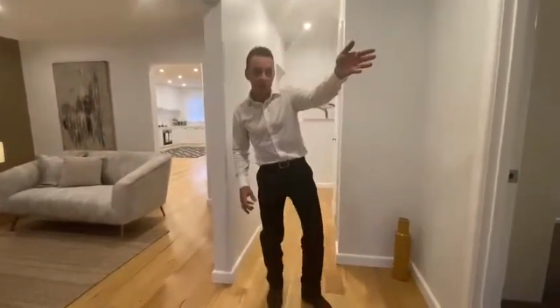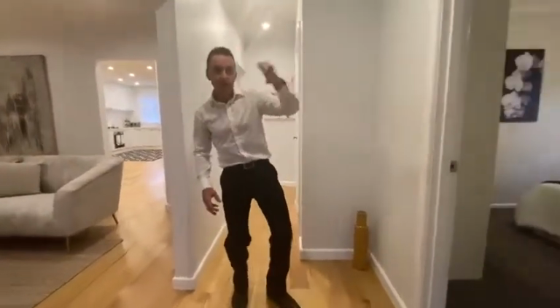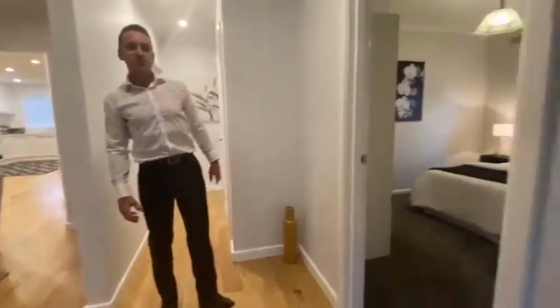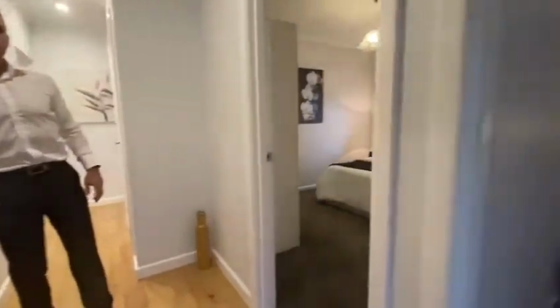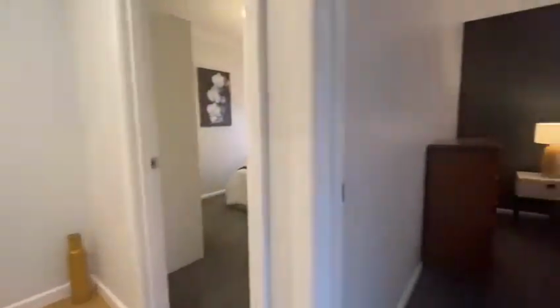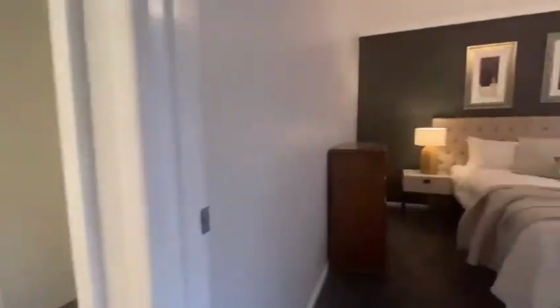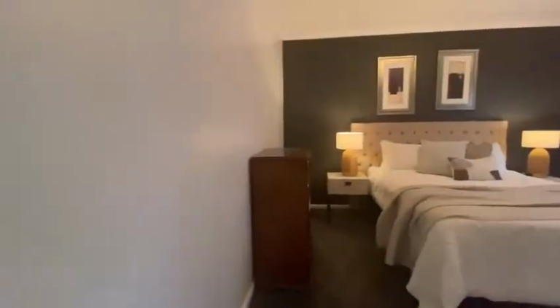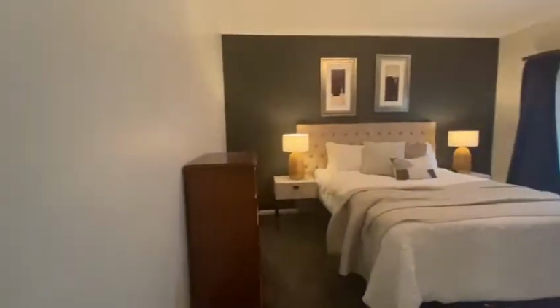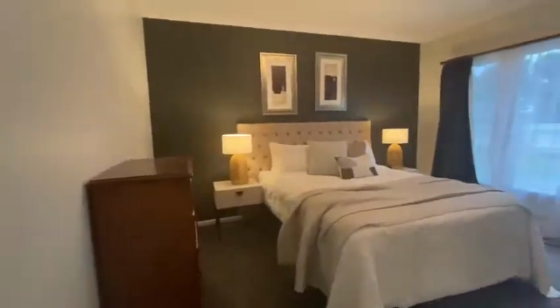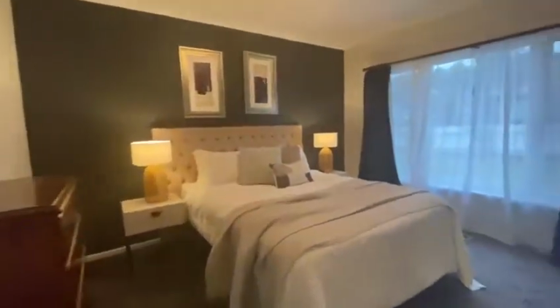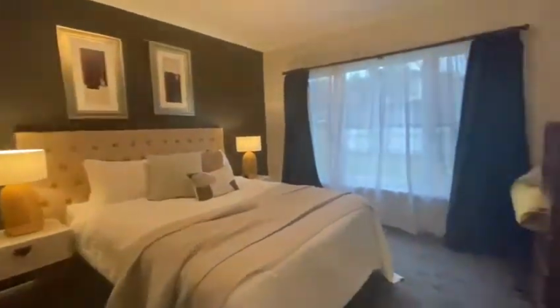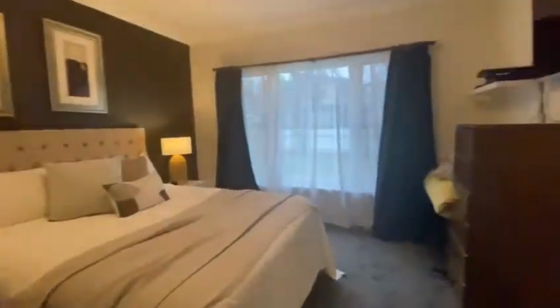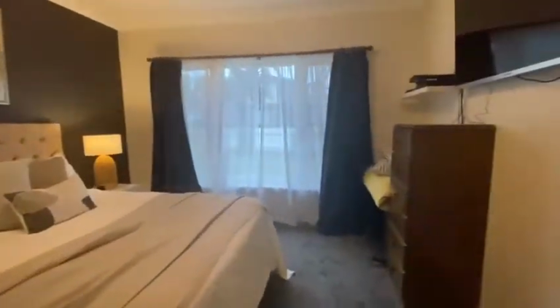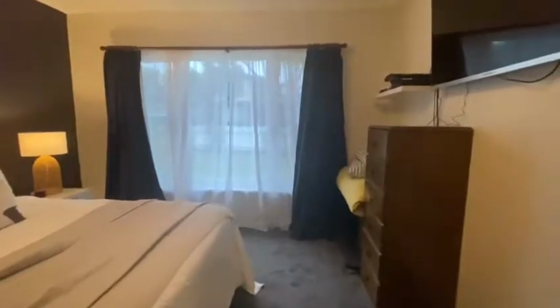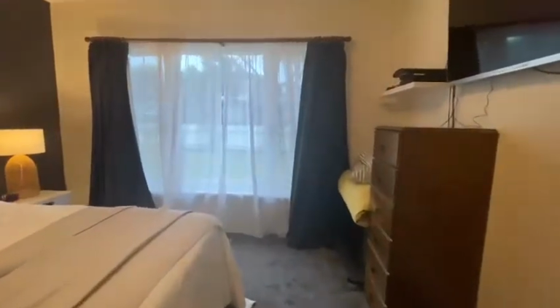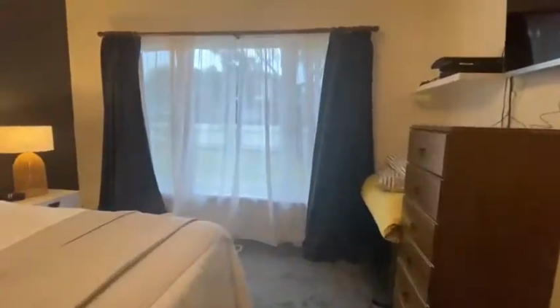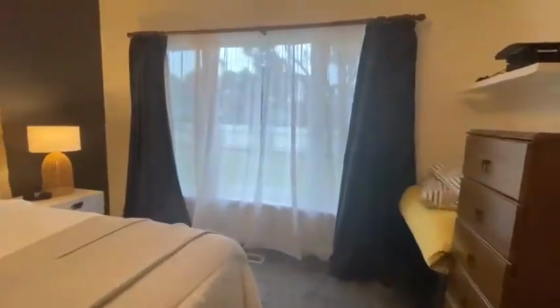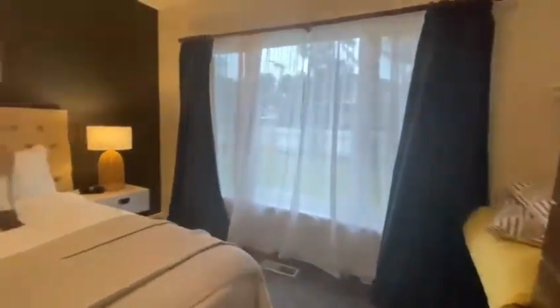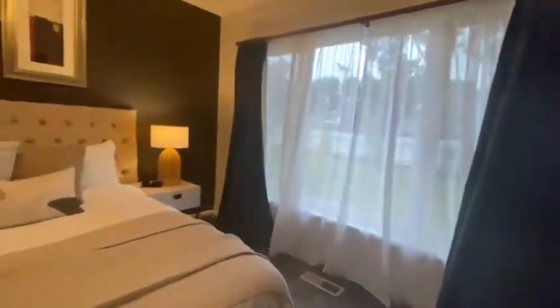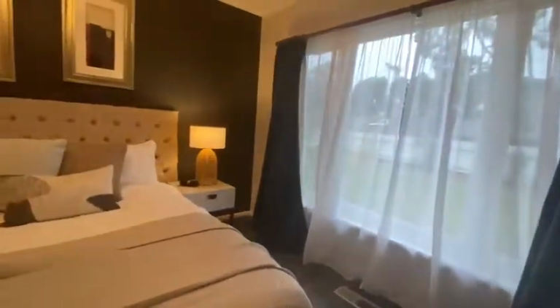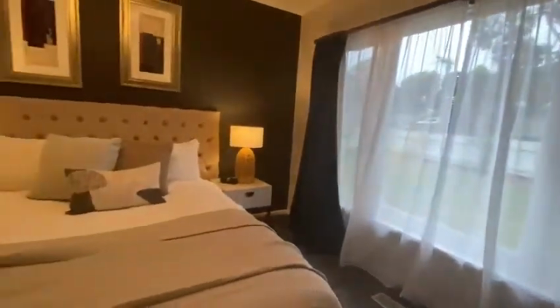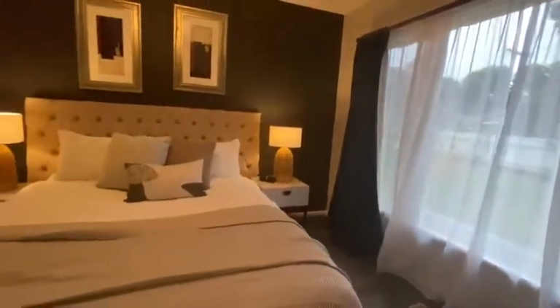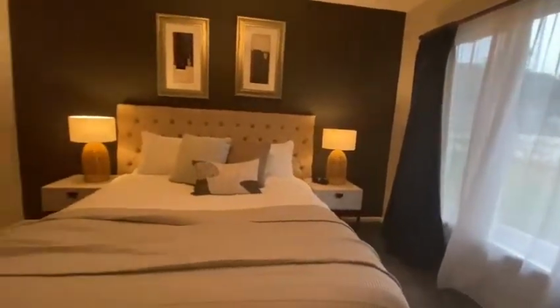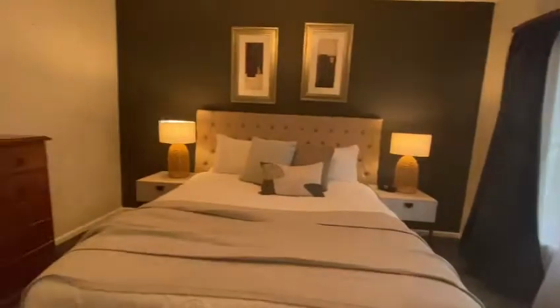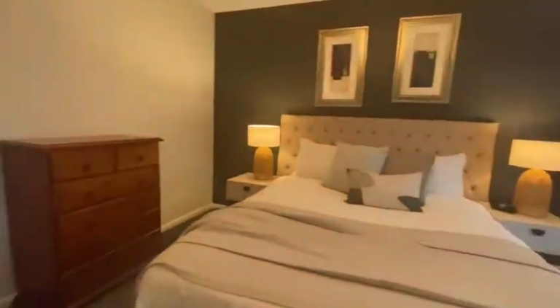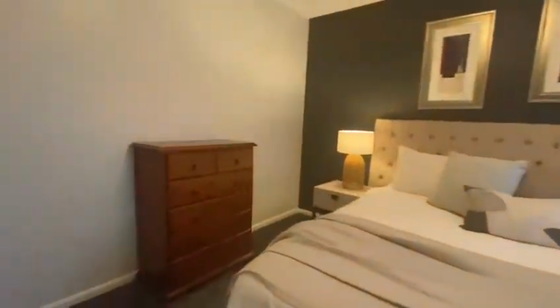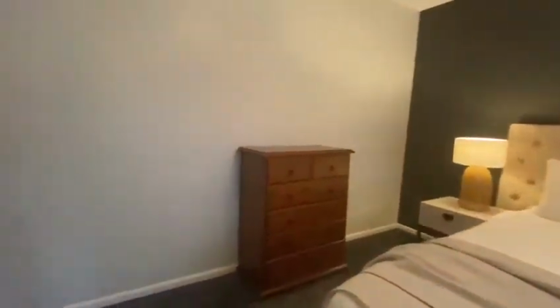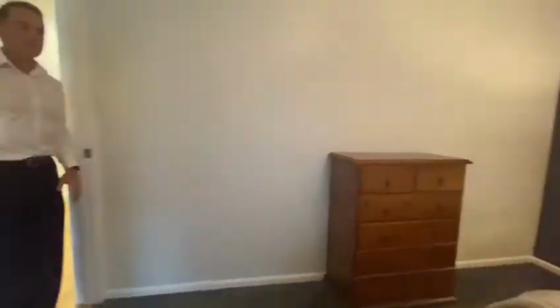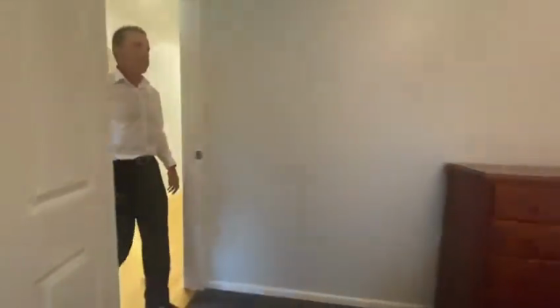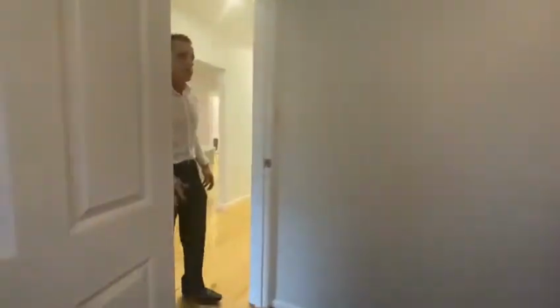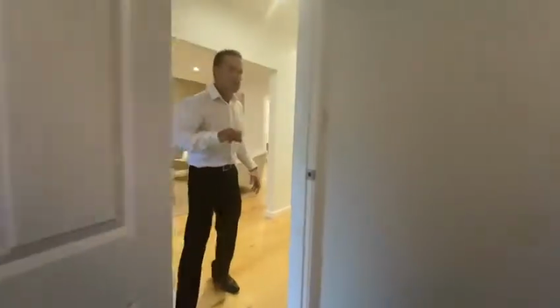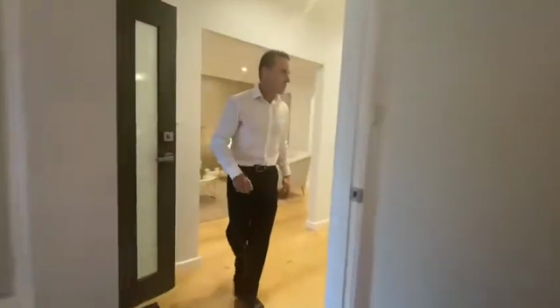Straight into the master bedroom to the right there — we'll take you through the bedroom section first. It's got beautiful earth tones, it's got those greys, it just is nice and warm and really feels a richness of colours right through the home. So that's the master bedroom.